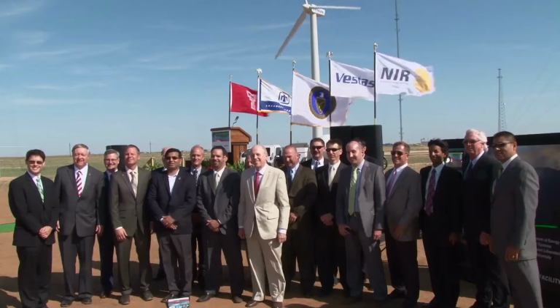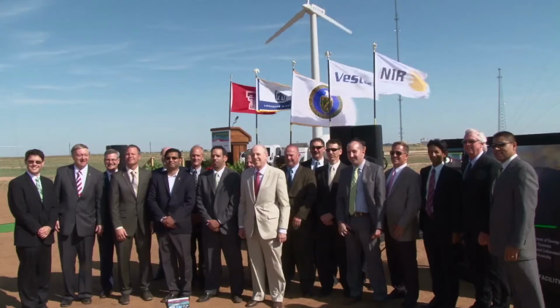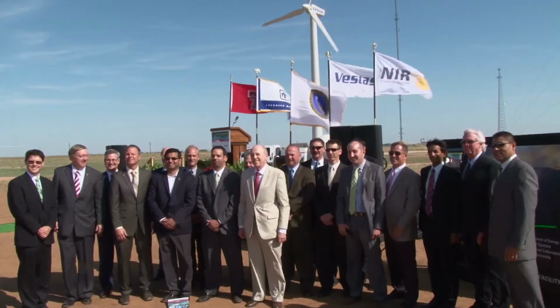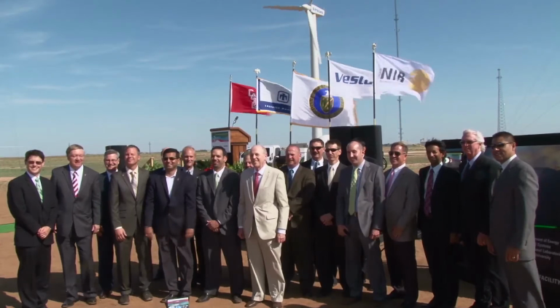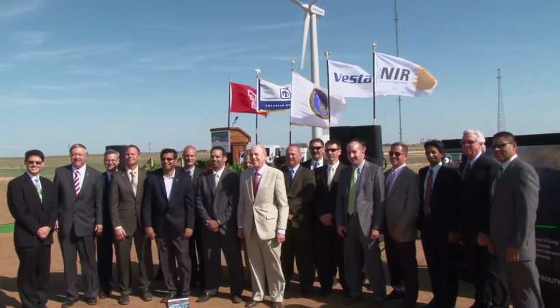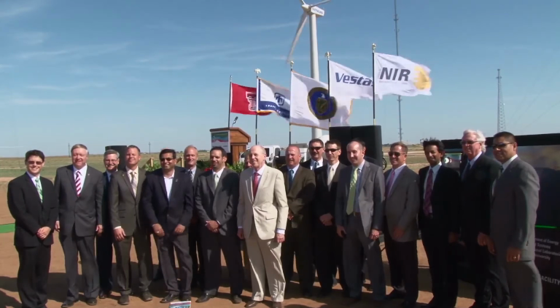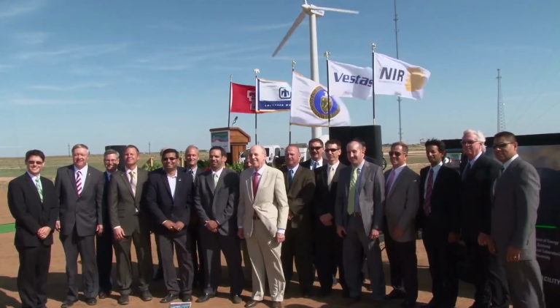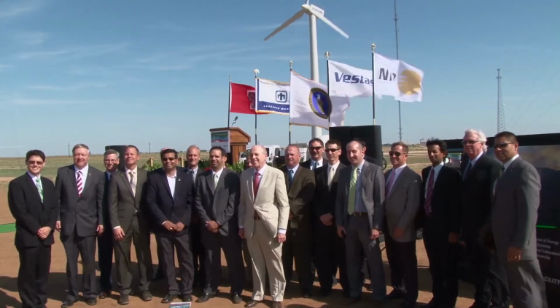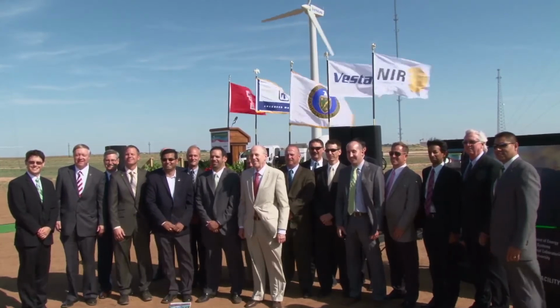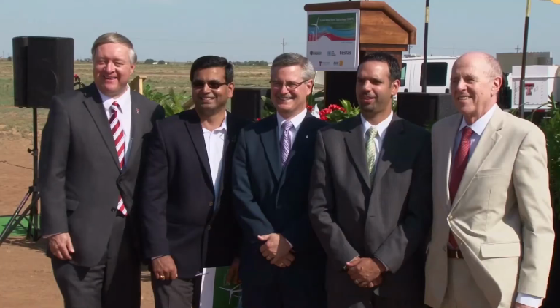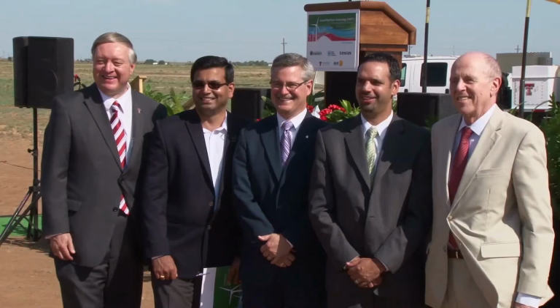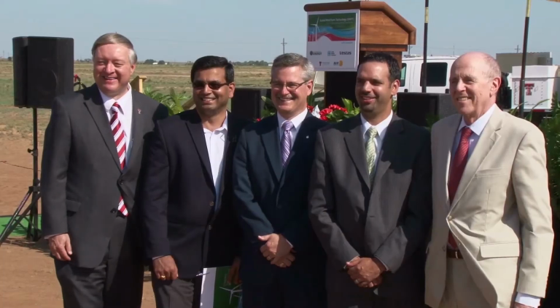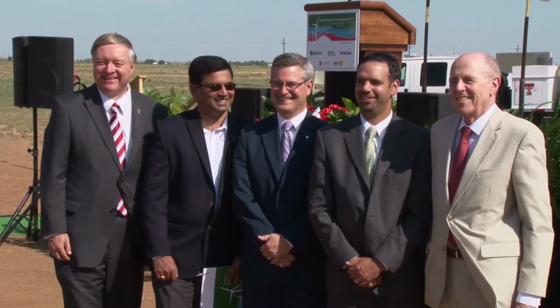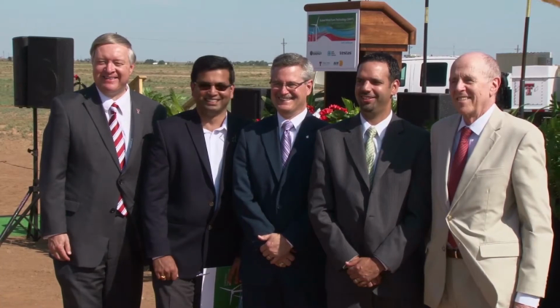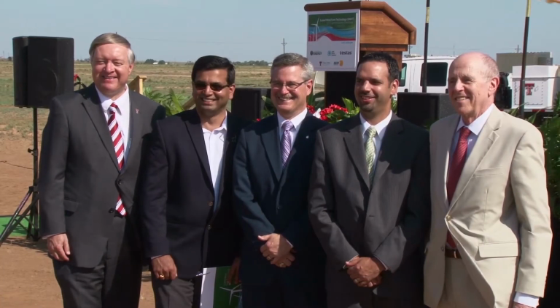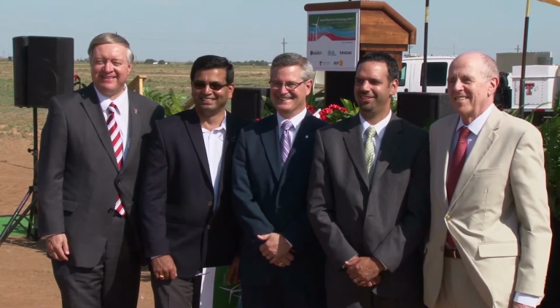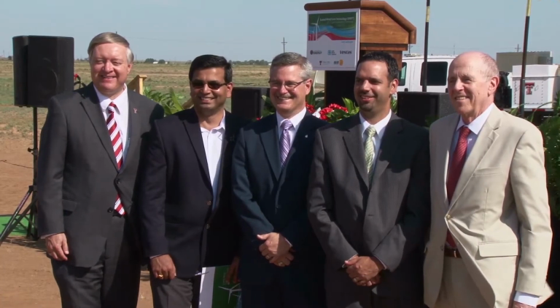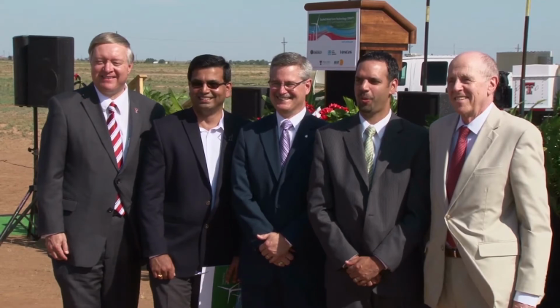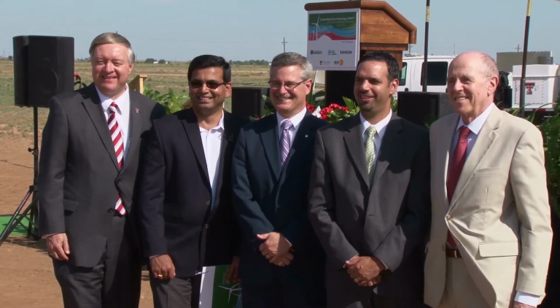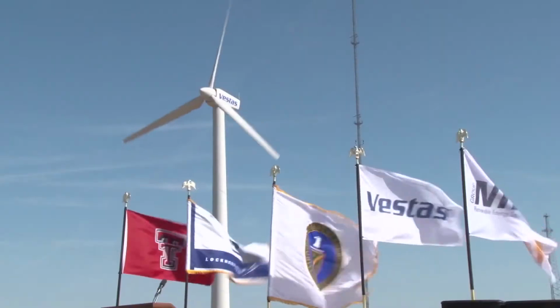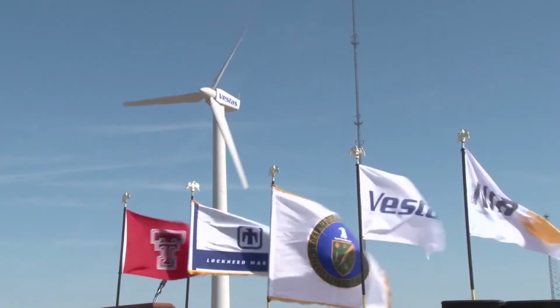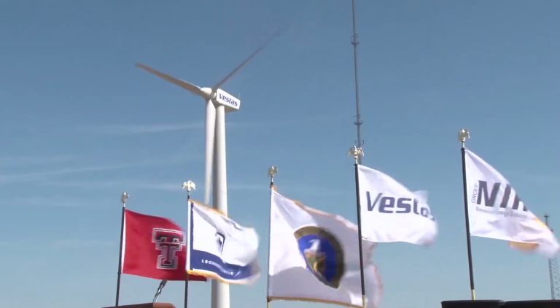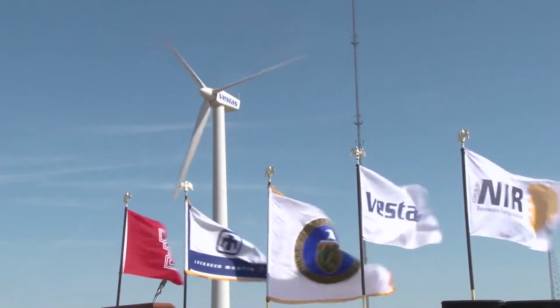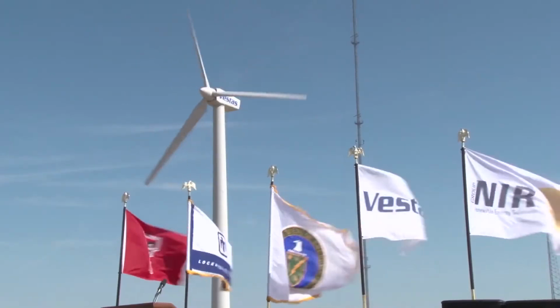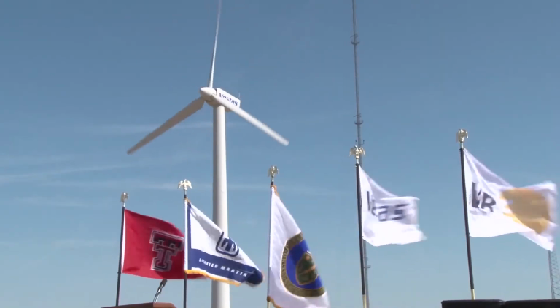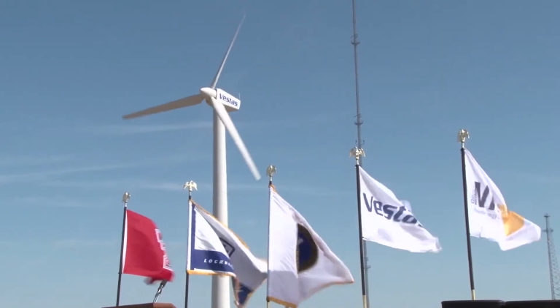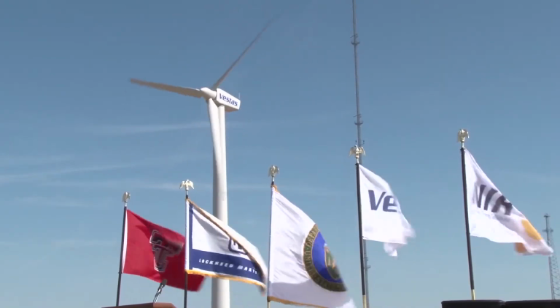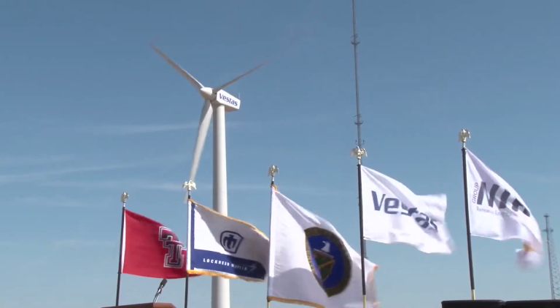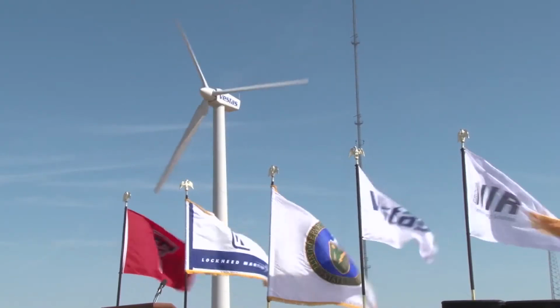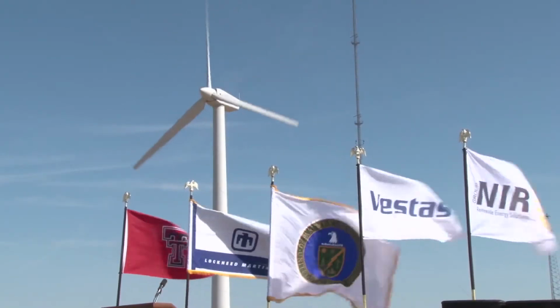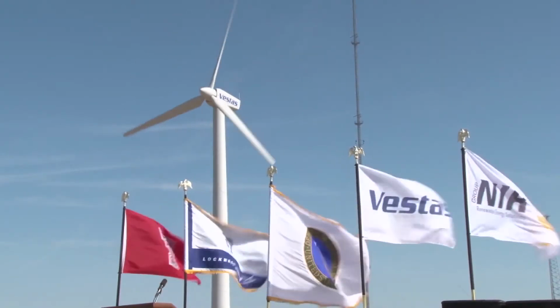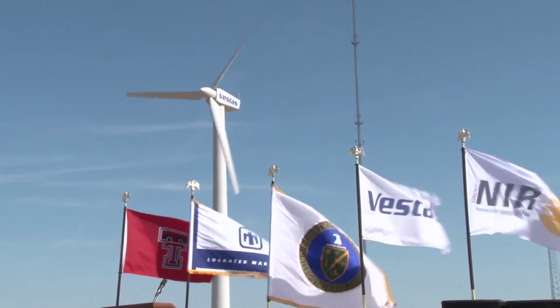Officials from Texas Tech University, the Department of Energy, Sandia National Laboratories, Vestas, and Group Nair were on hand Tuesday to commission the Scaled Wind Farm Technology, or SWIFT facility.